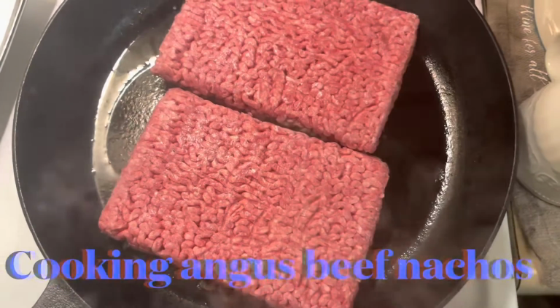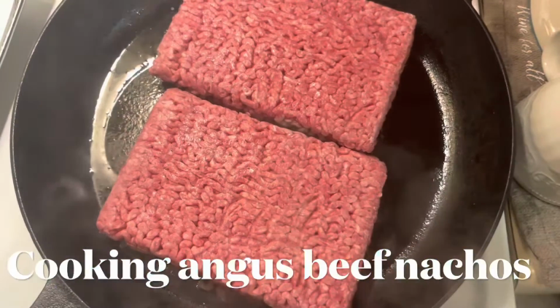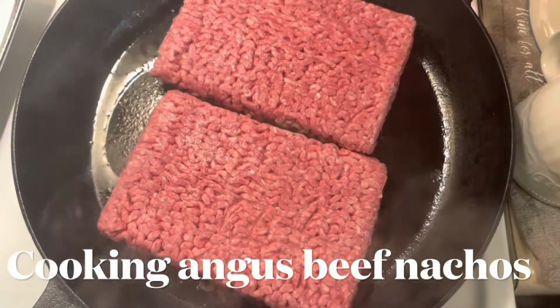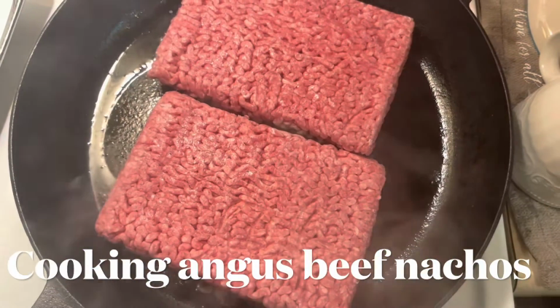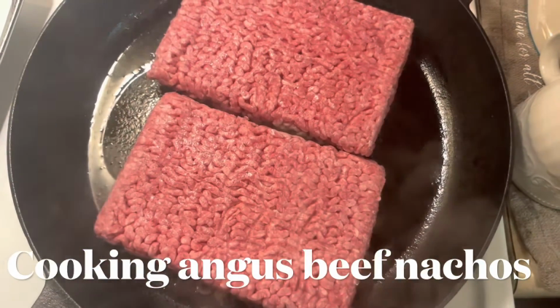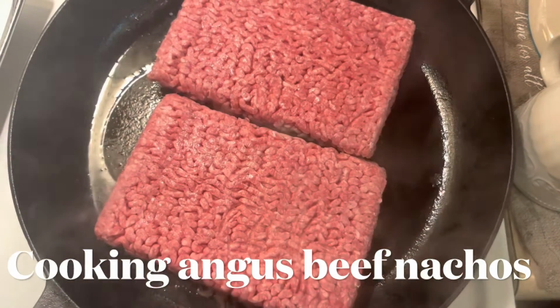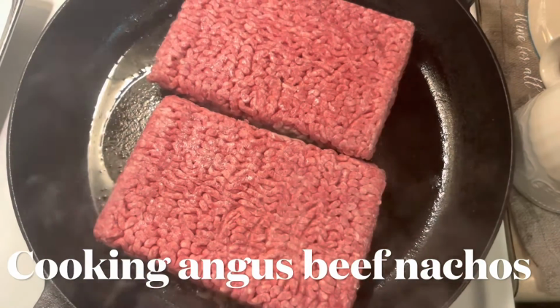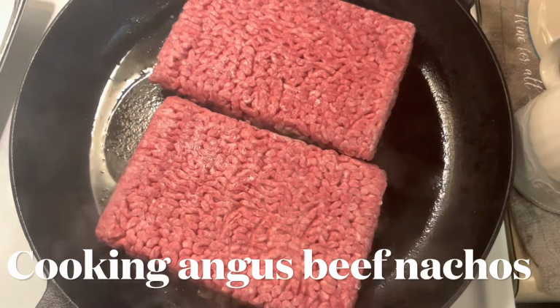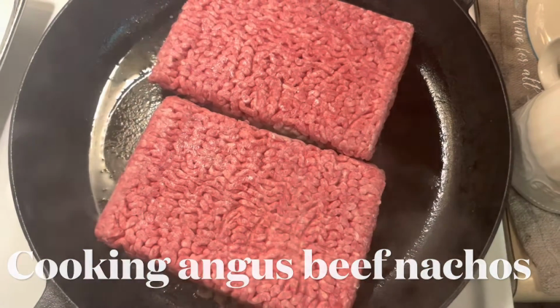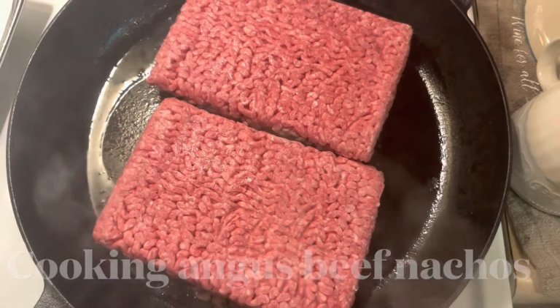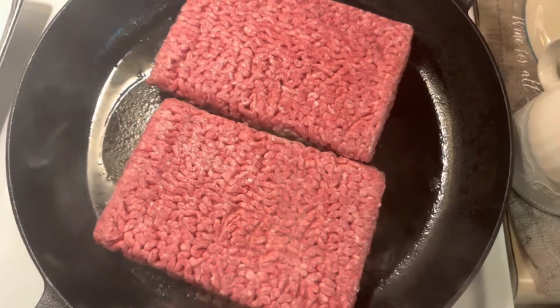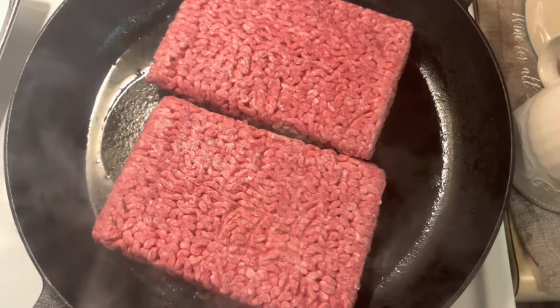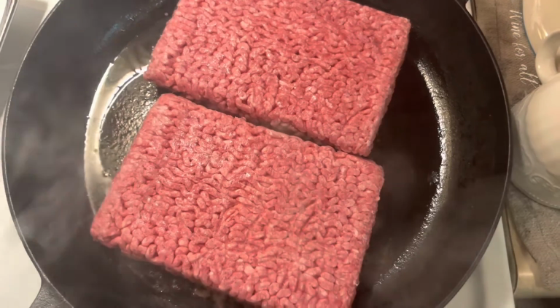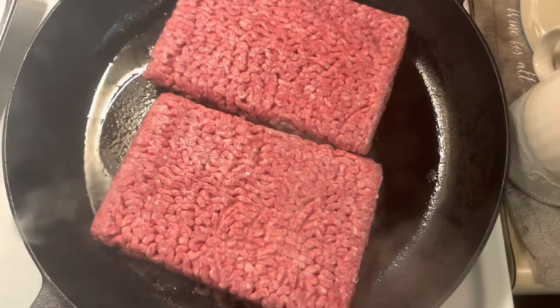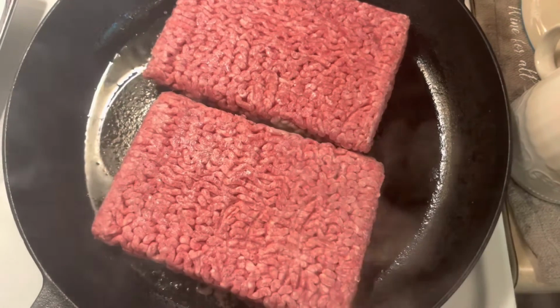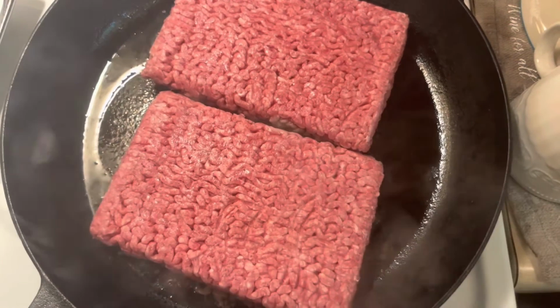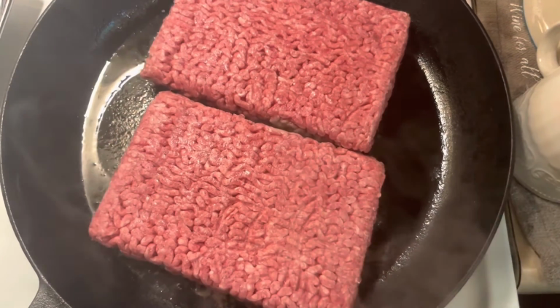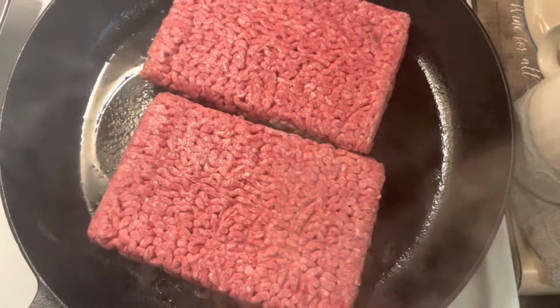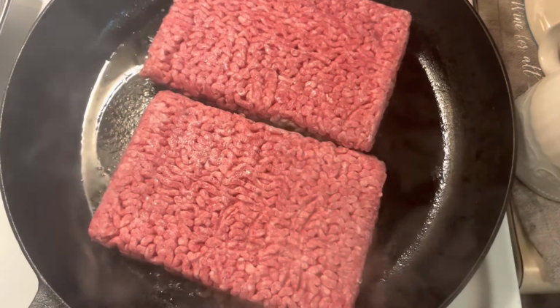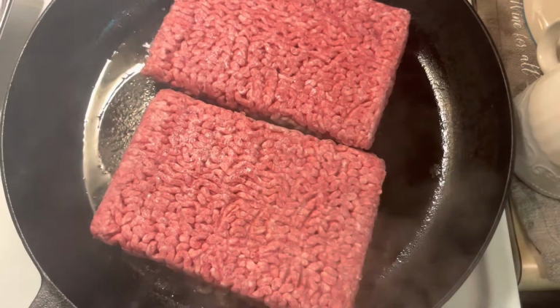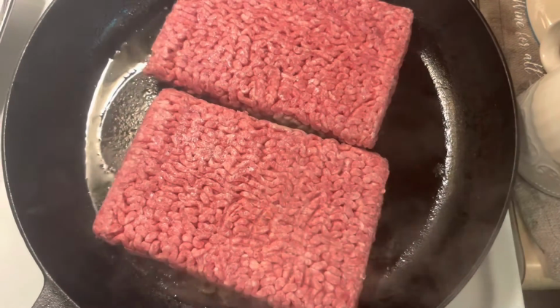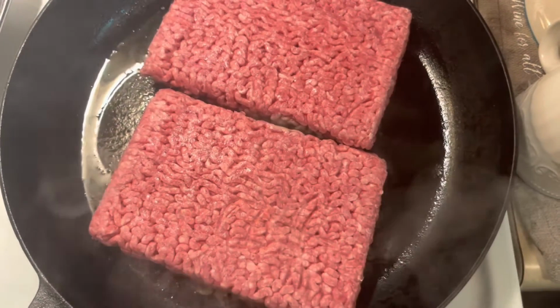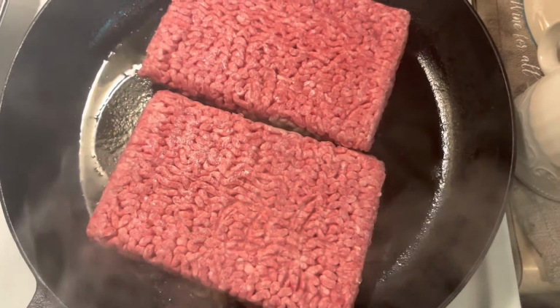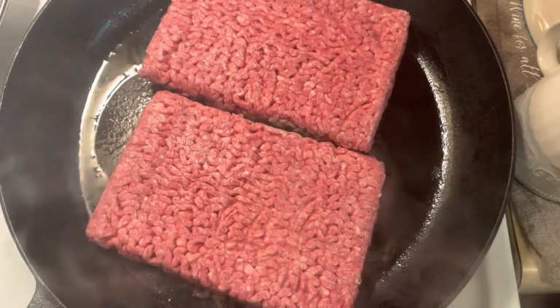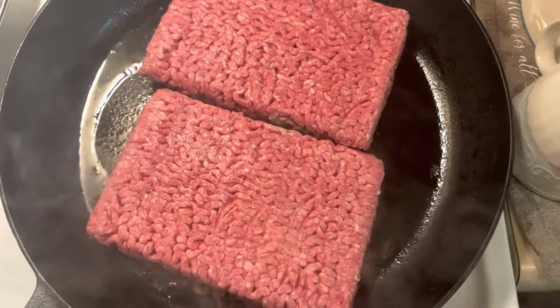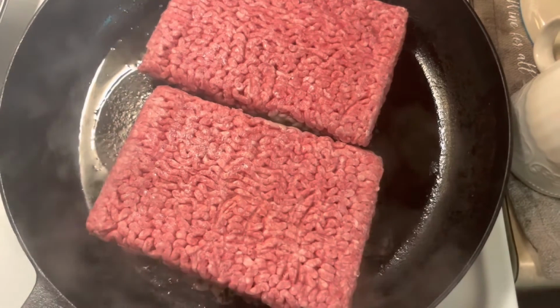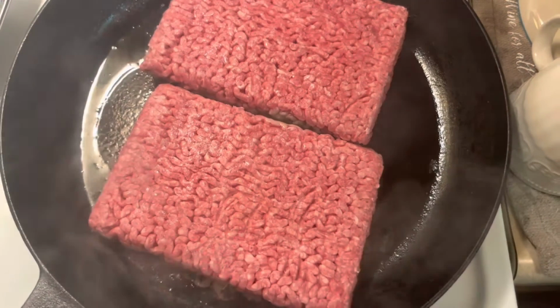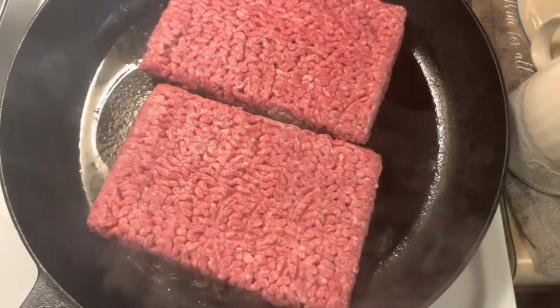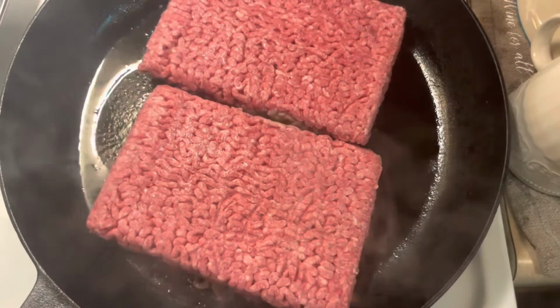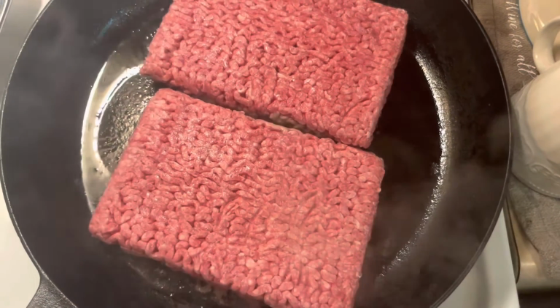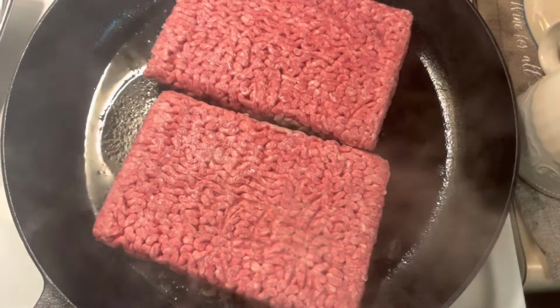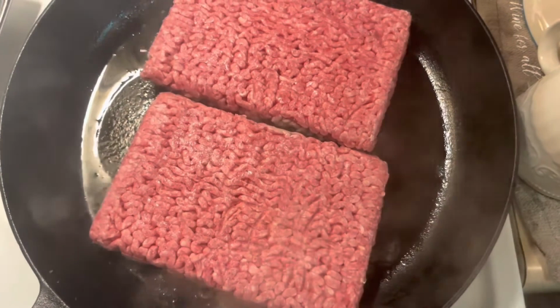Hey guys, welcome back to my YouTube channel, it's Queen Ray and I'm back with a cooking video today. I am picking up some 80/20 Angus beef — making nachos today for us, so we'll have nachos today.